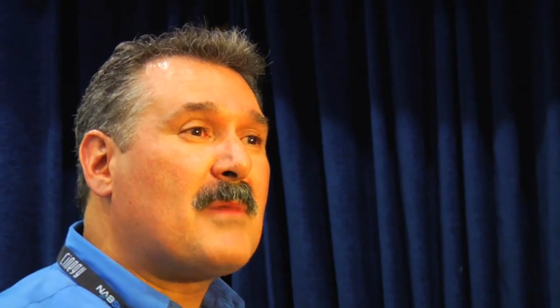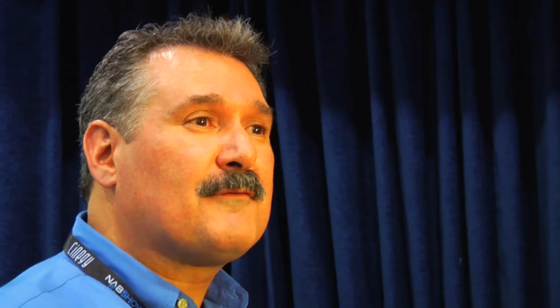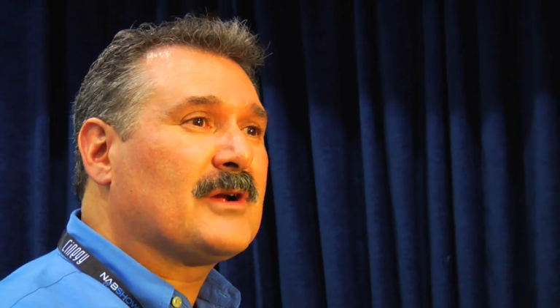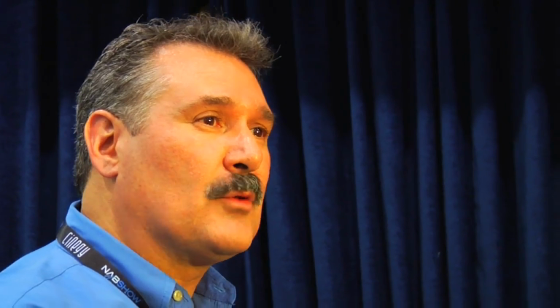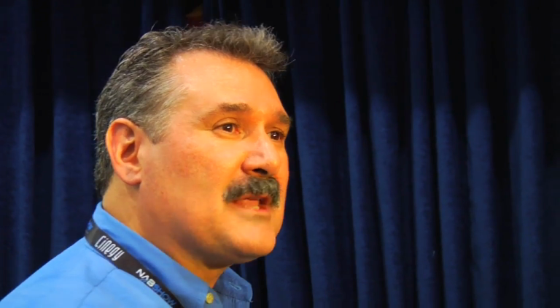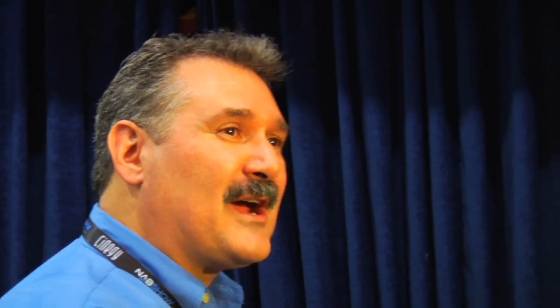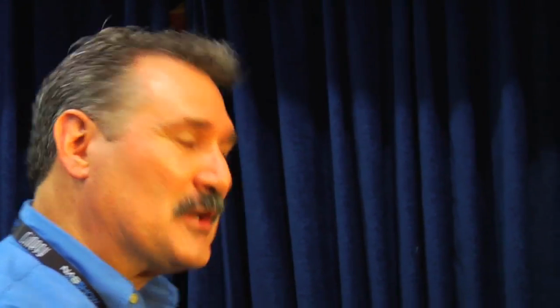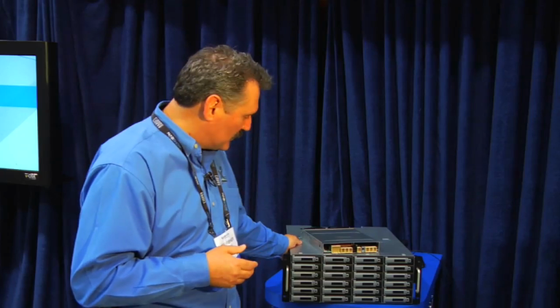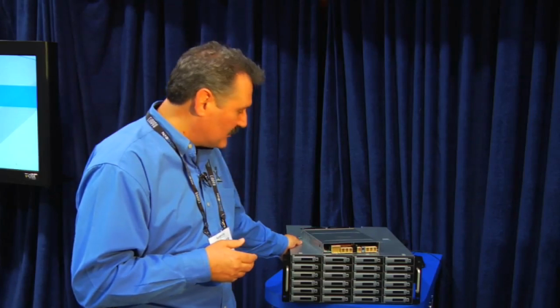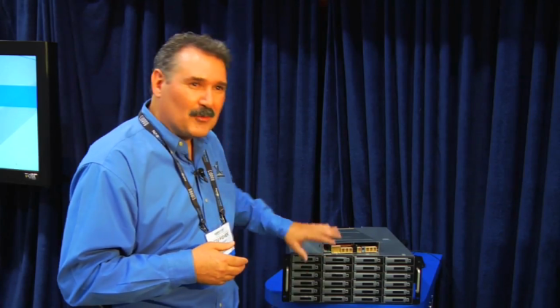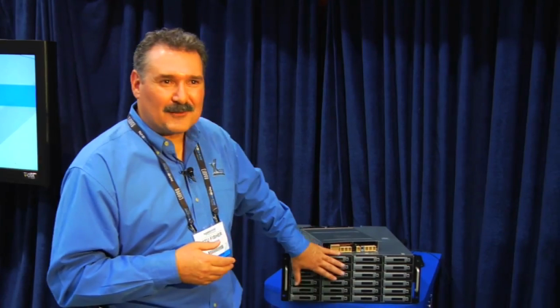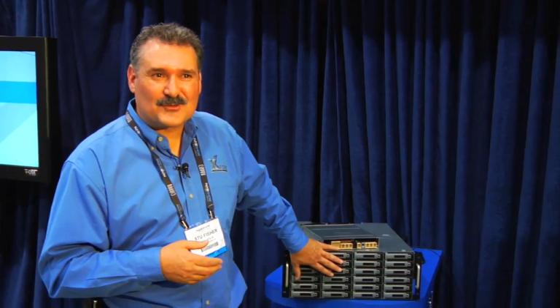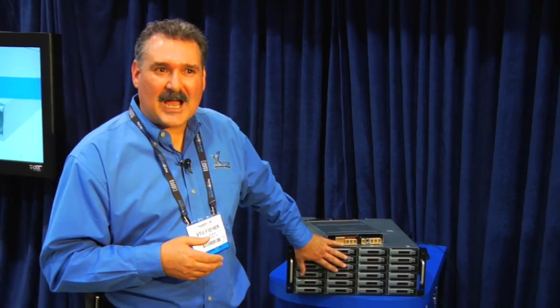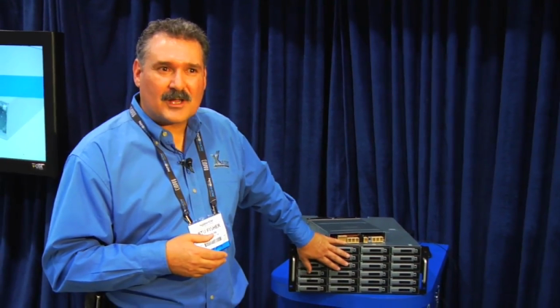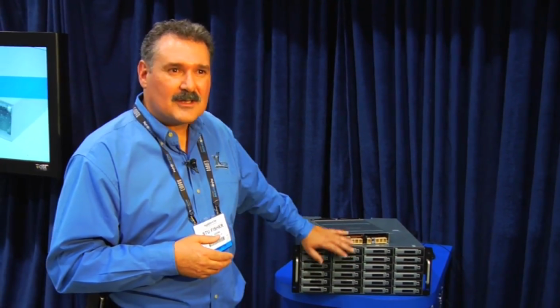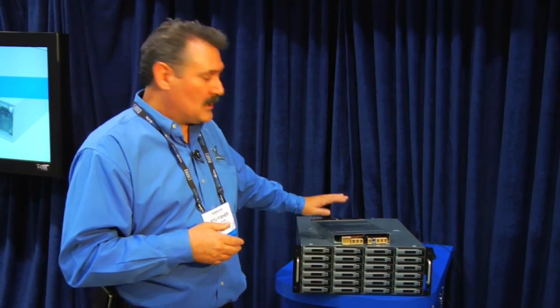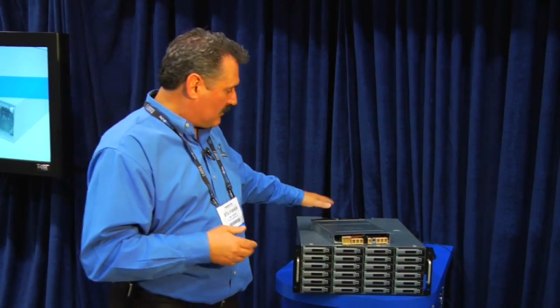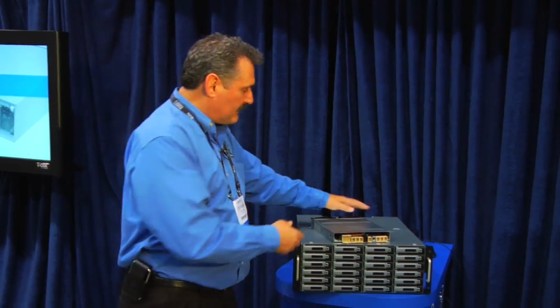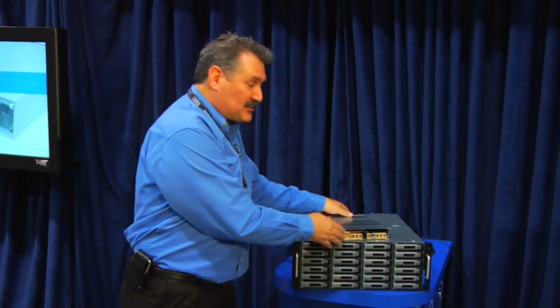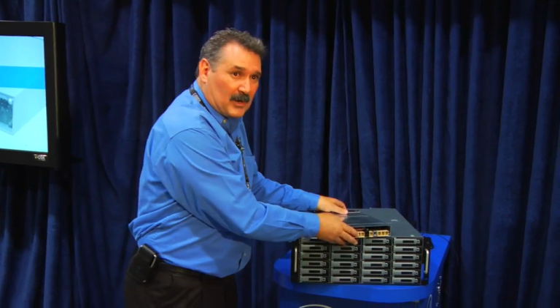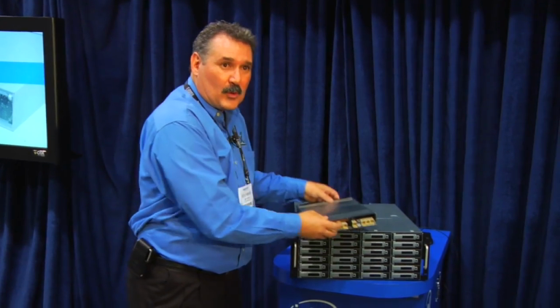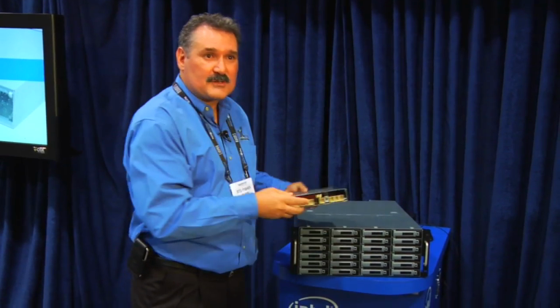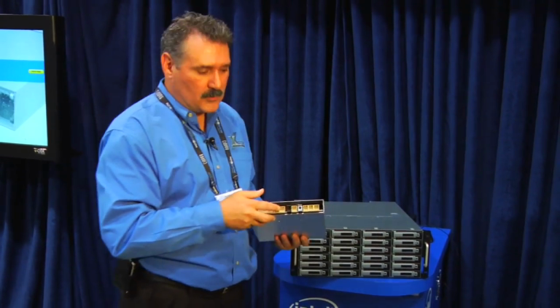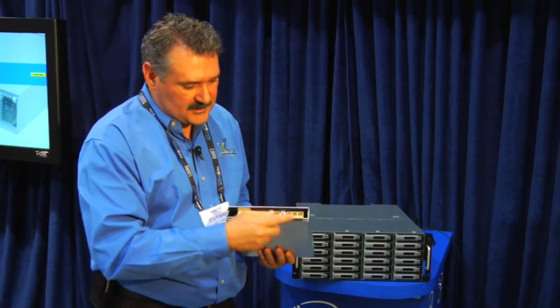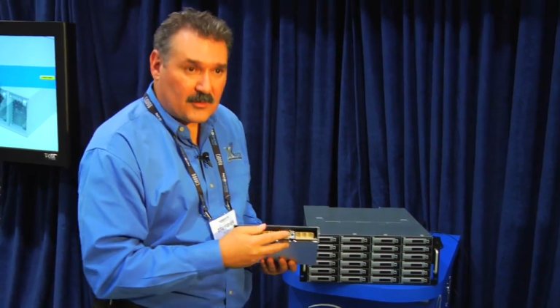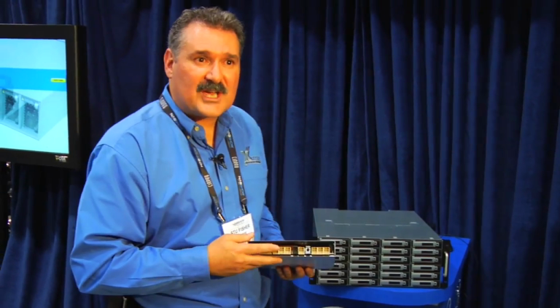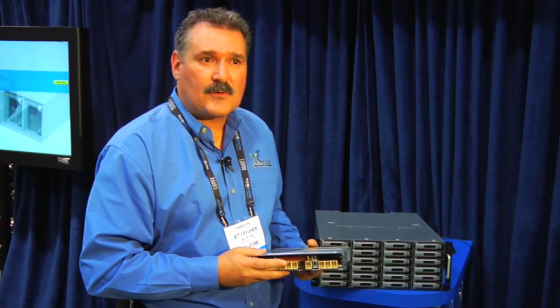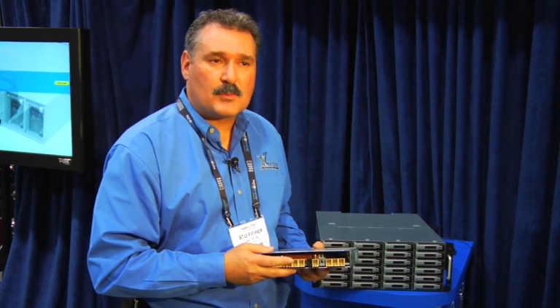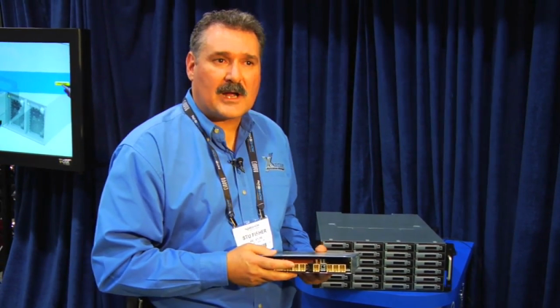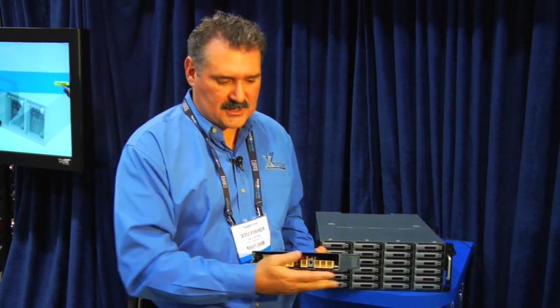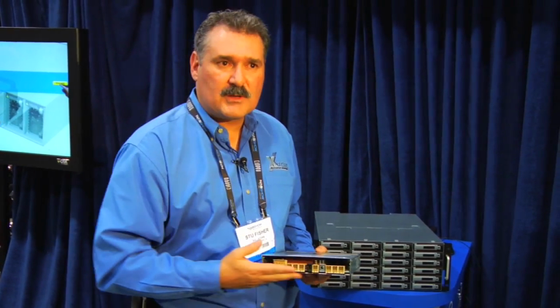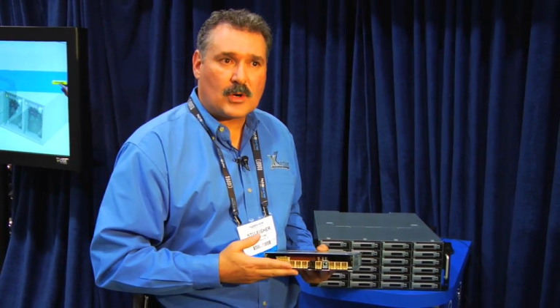We manufacture everything — we manufacture the enclosure, the drive trays, and the motherboard. This SBB board that's in here is manufactured by us.